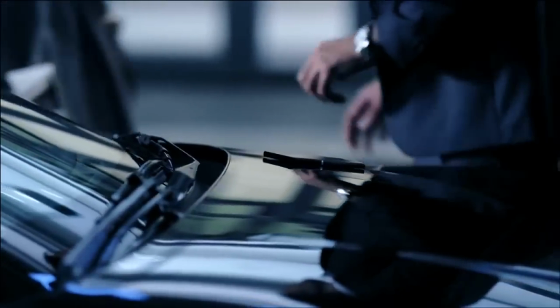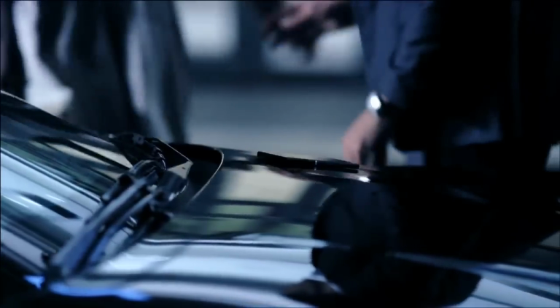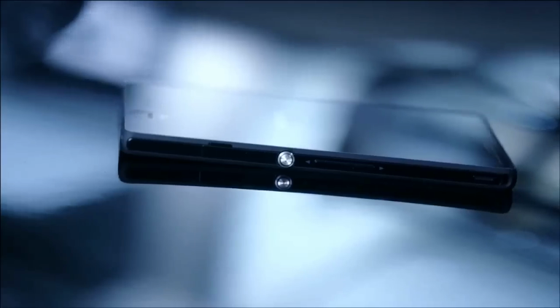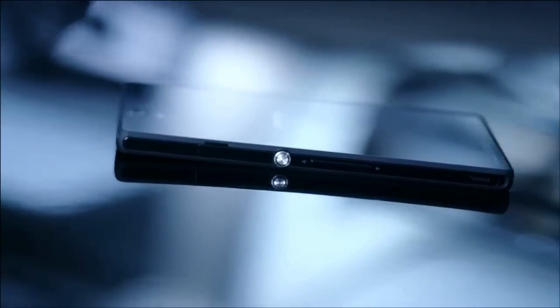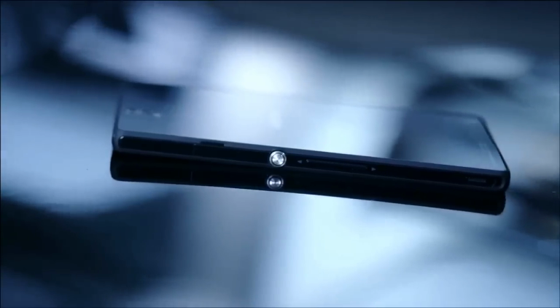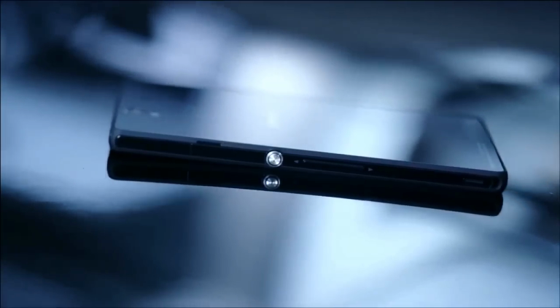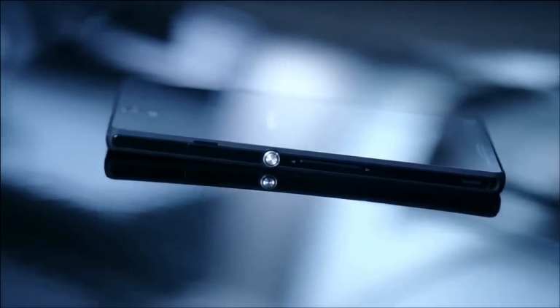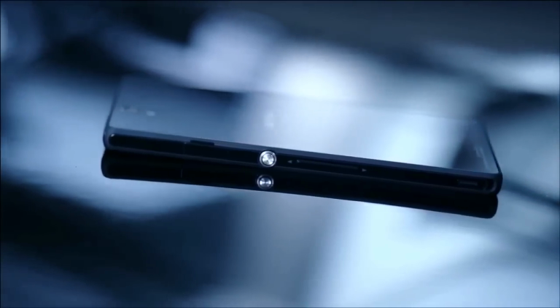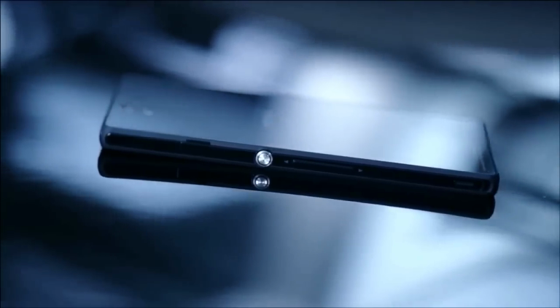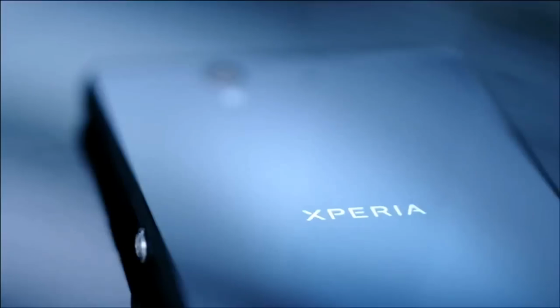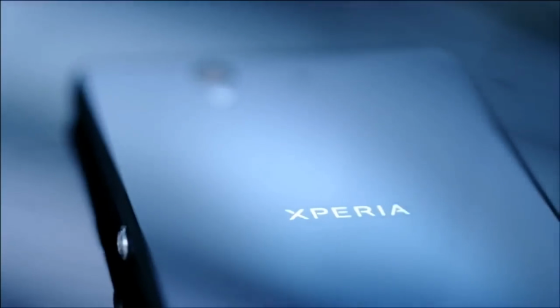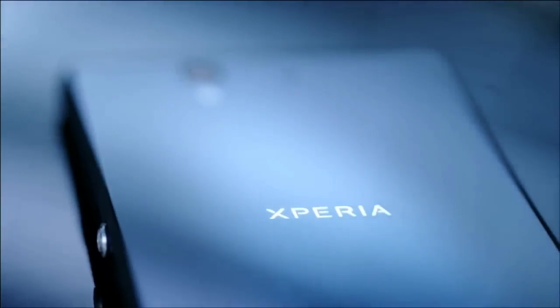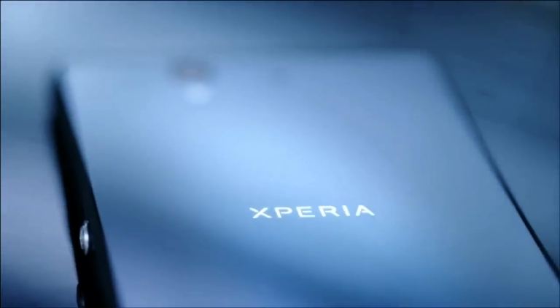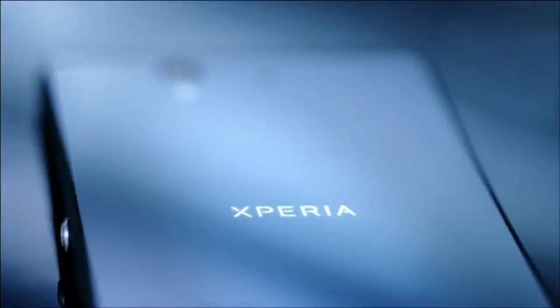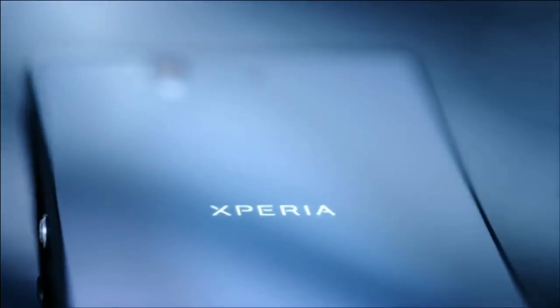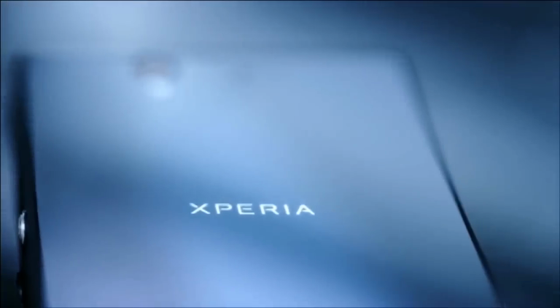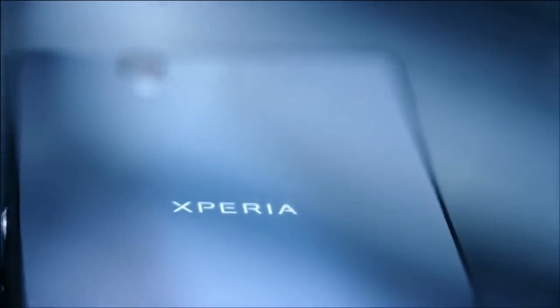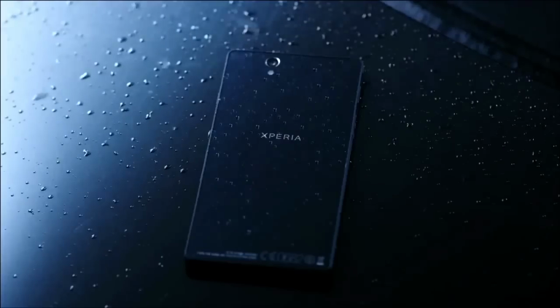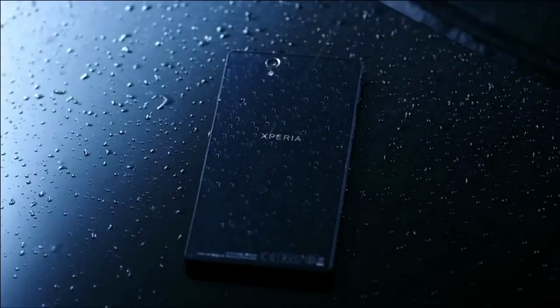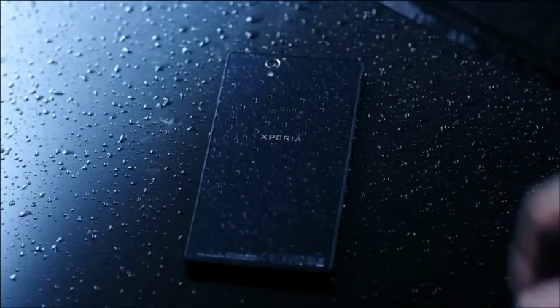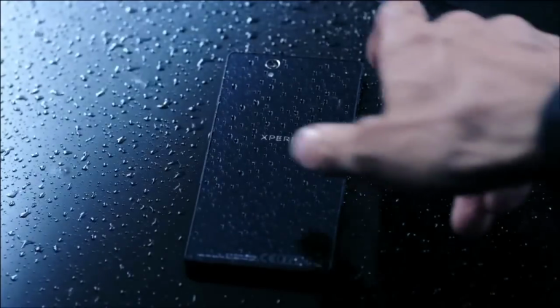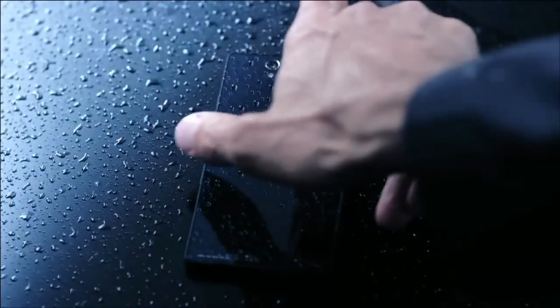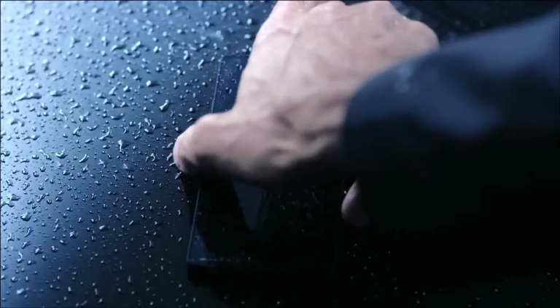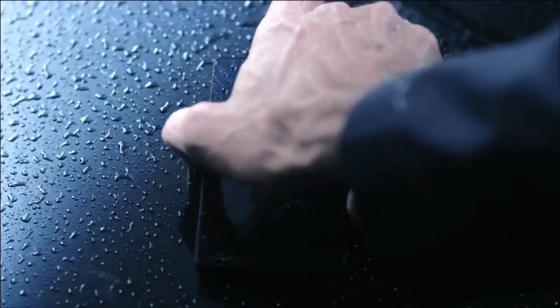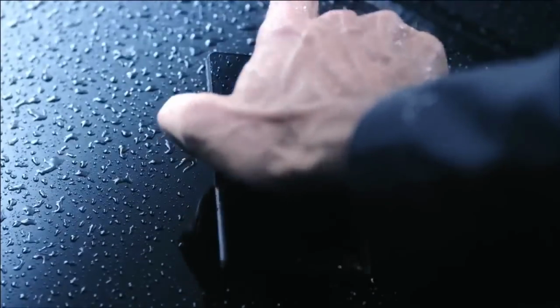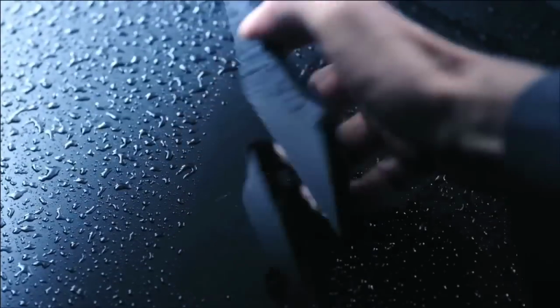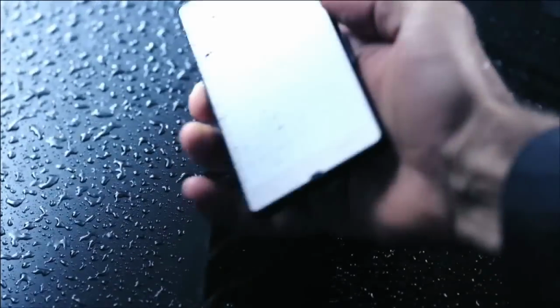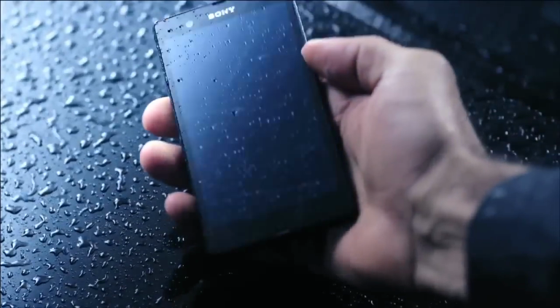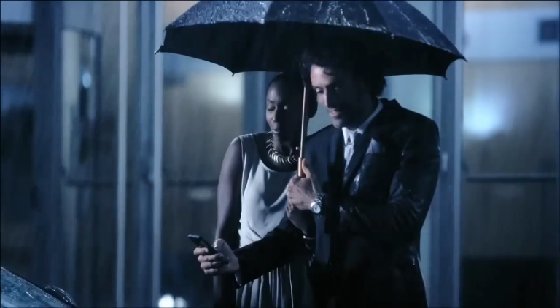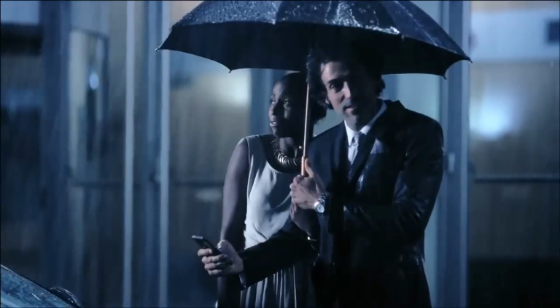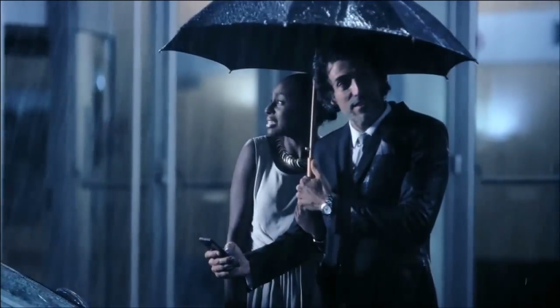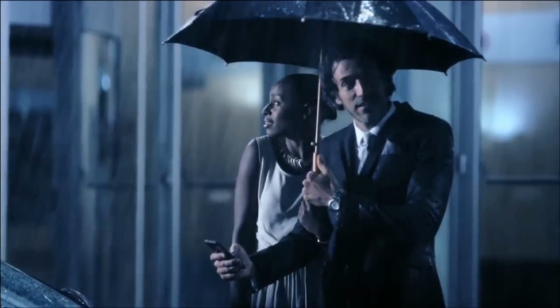Seamless, reflective surfaces. Passion for design poured into every corner, piece and pixel. Elegance that leaves you breathless.